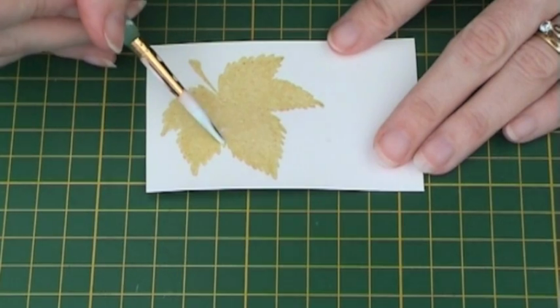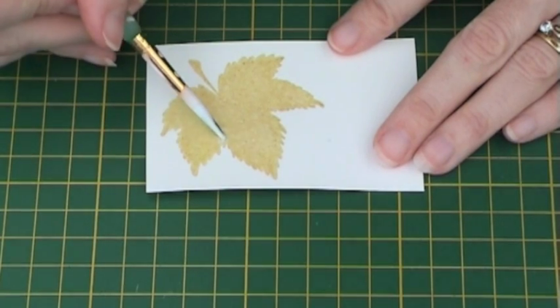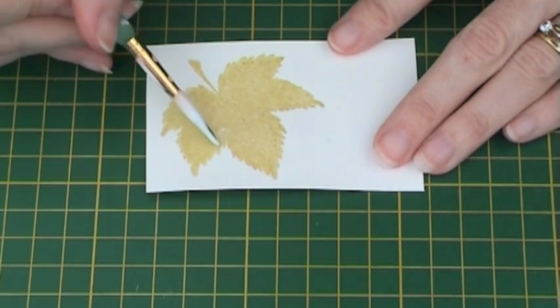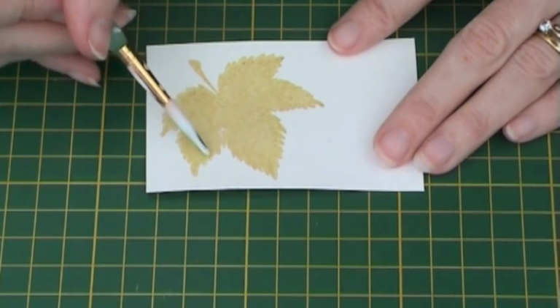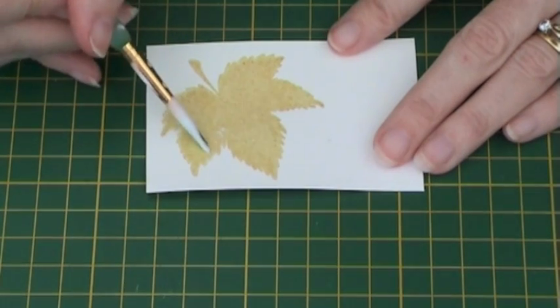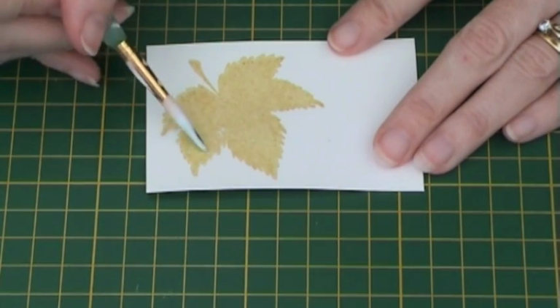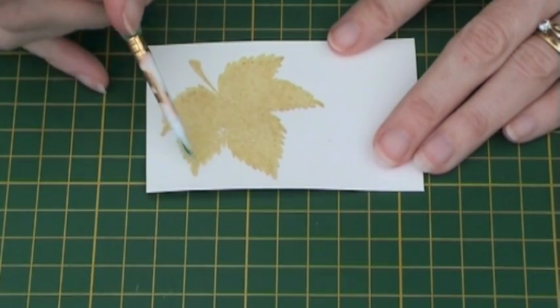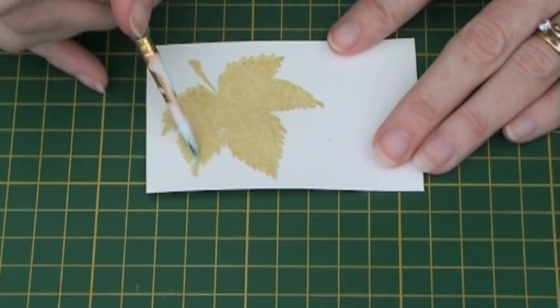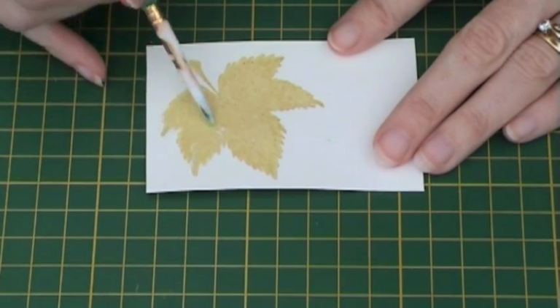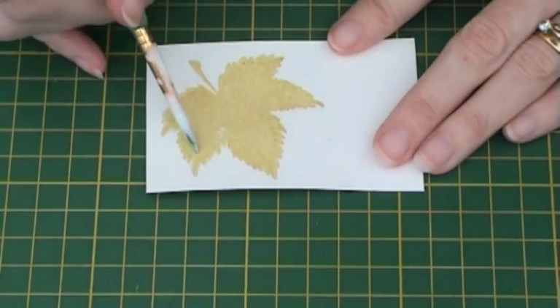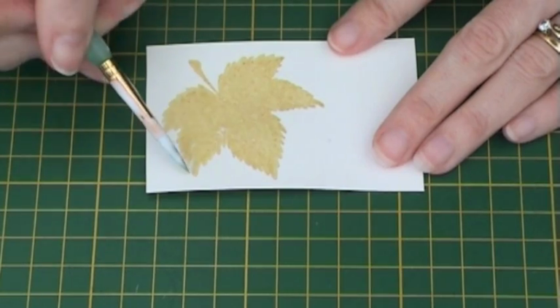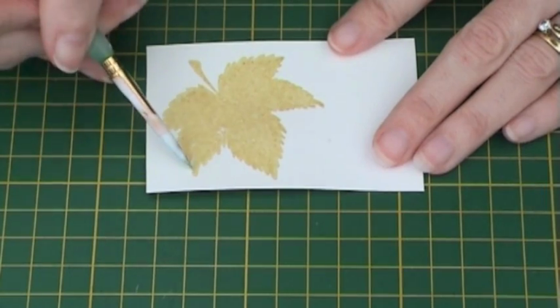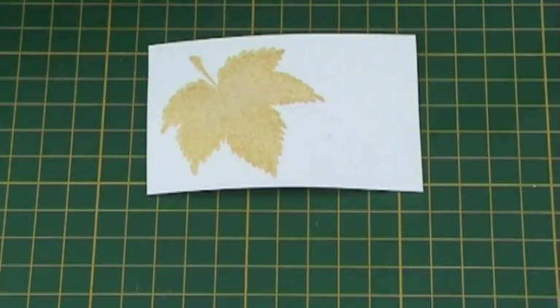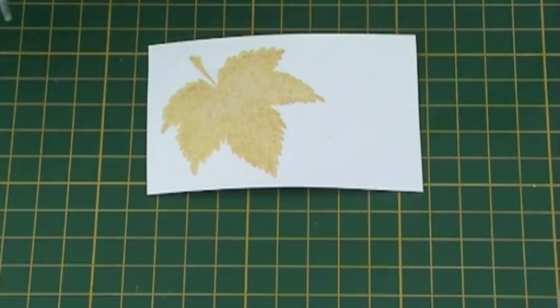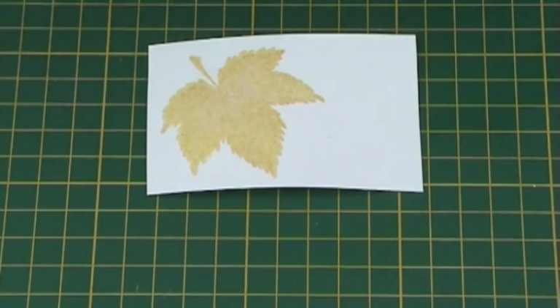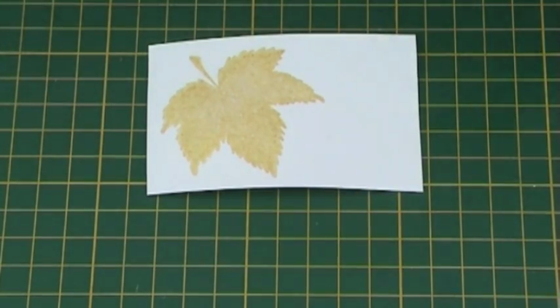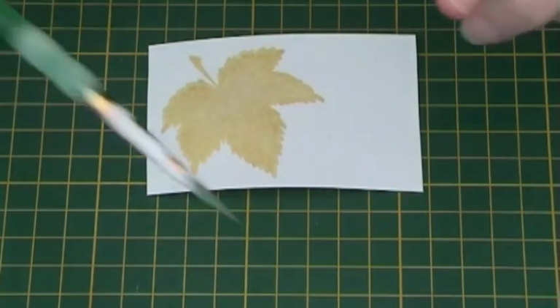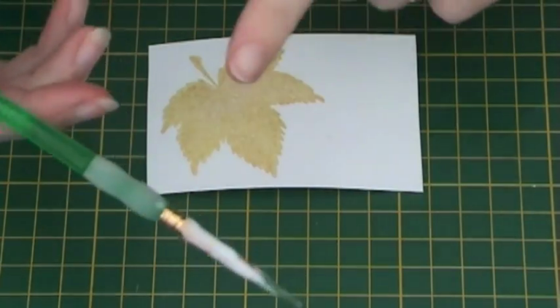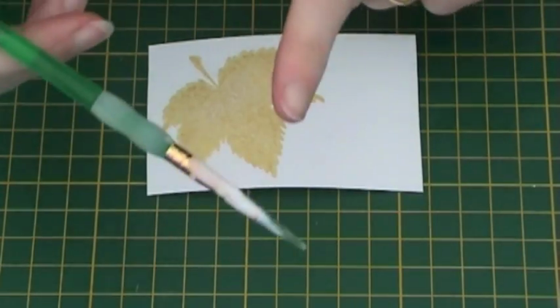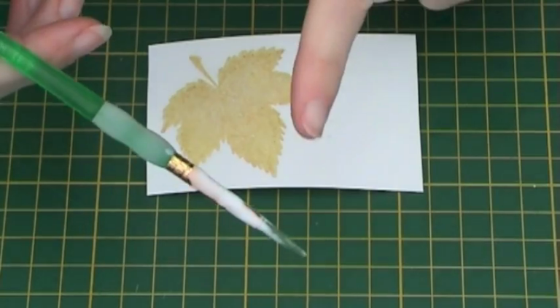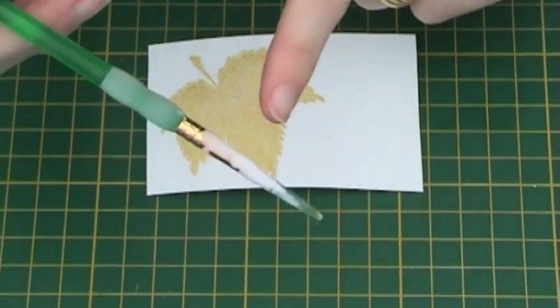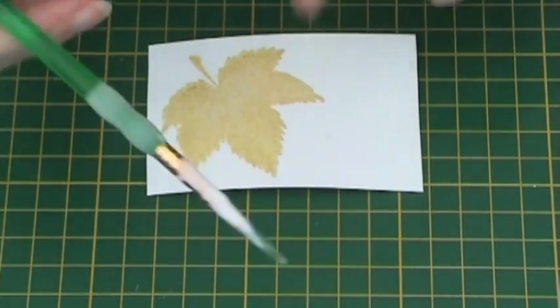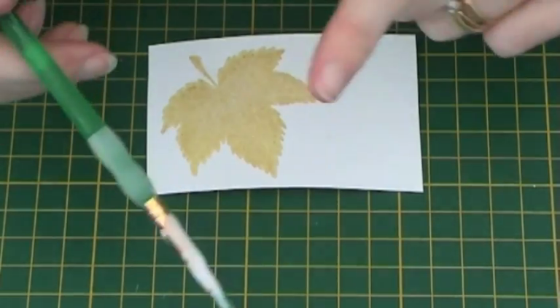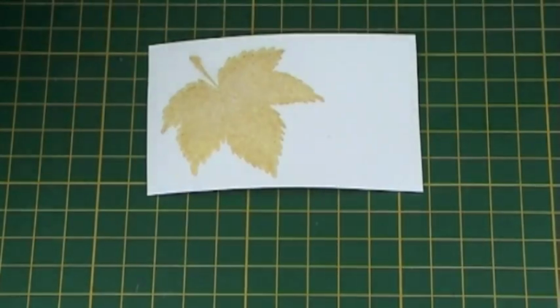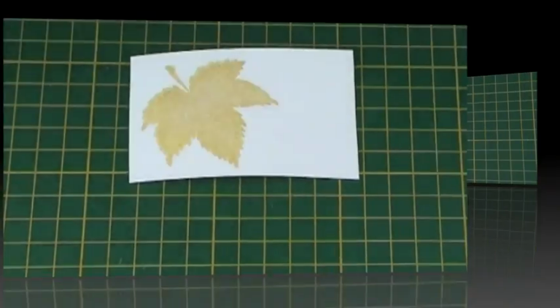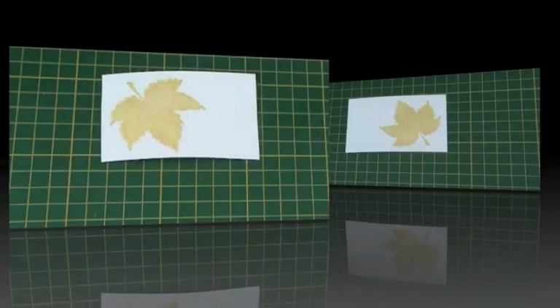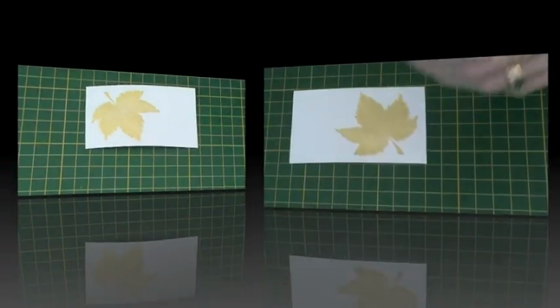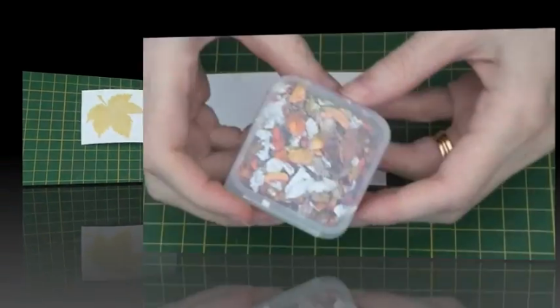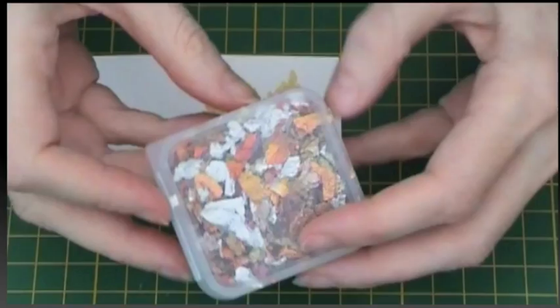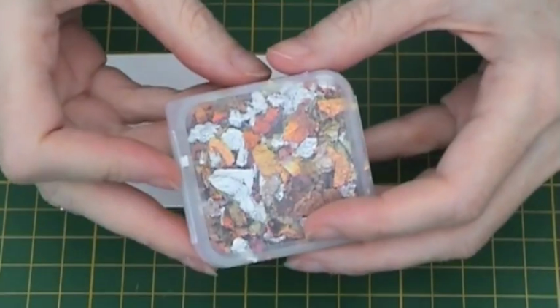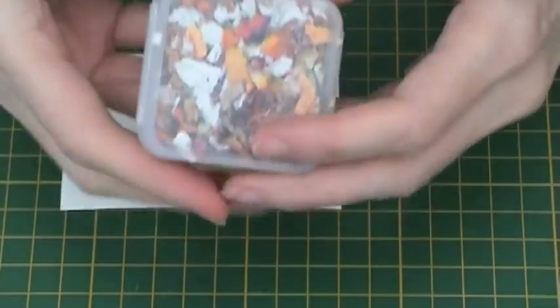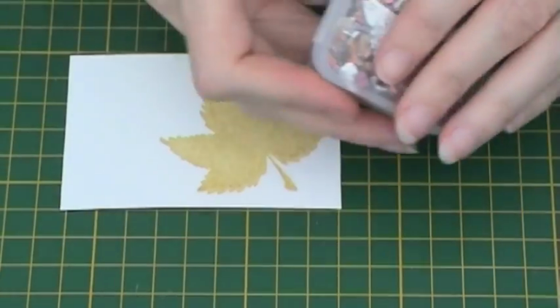It will actually dry leaving it tacky. It is important that when you have finished you clean the brush immediately, otherwise the glue will spoil your brush.